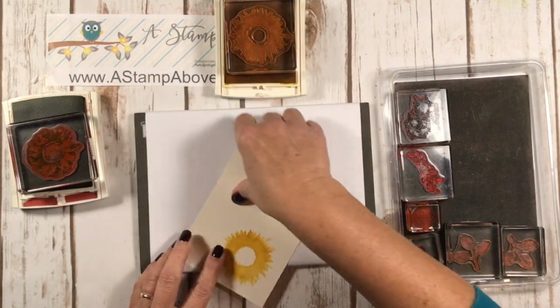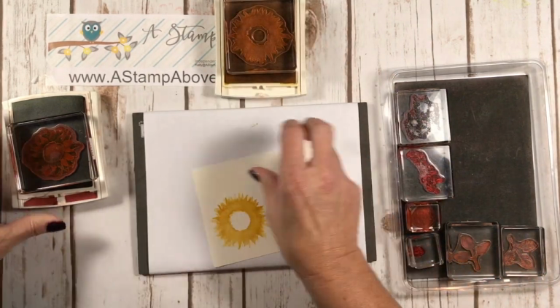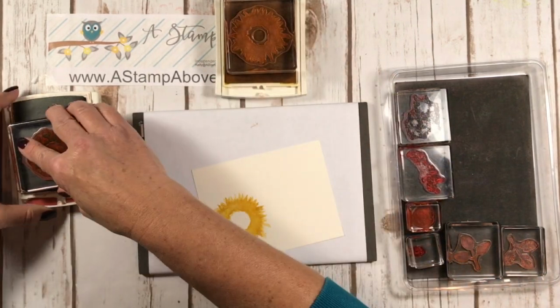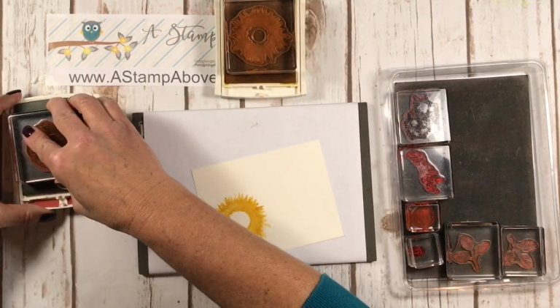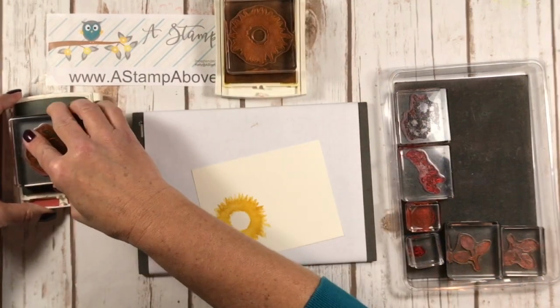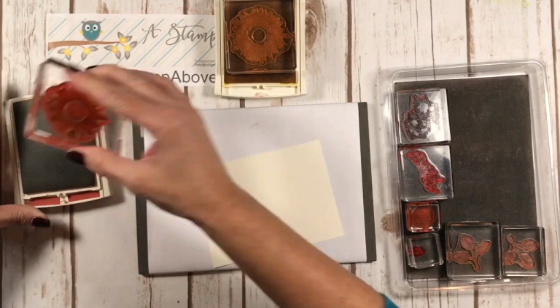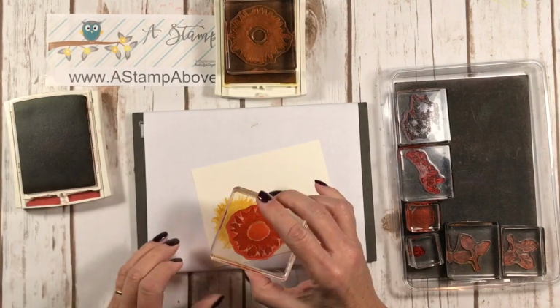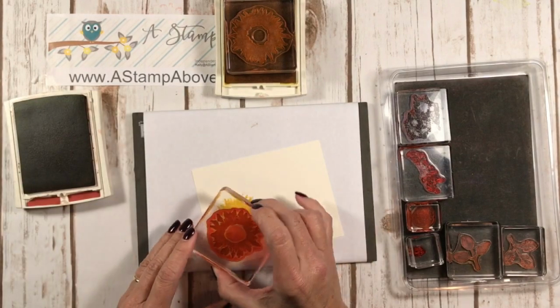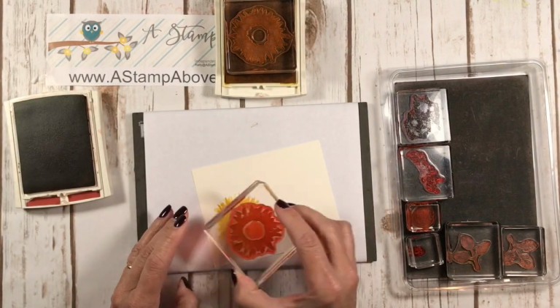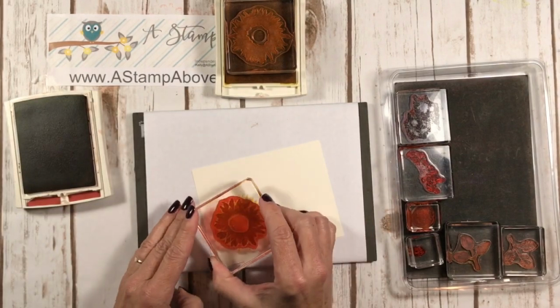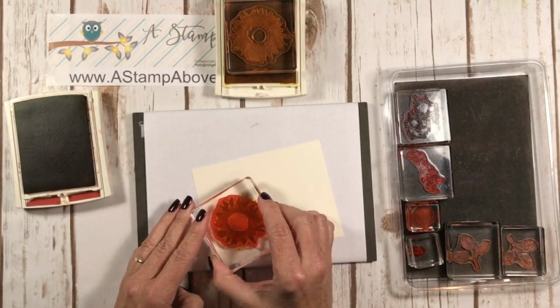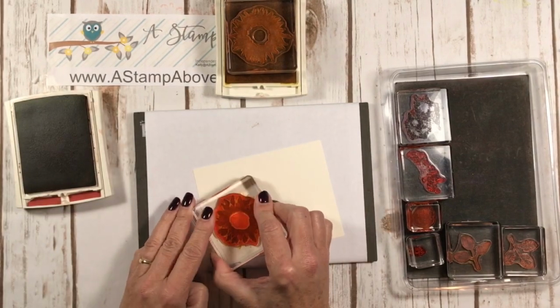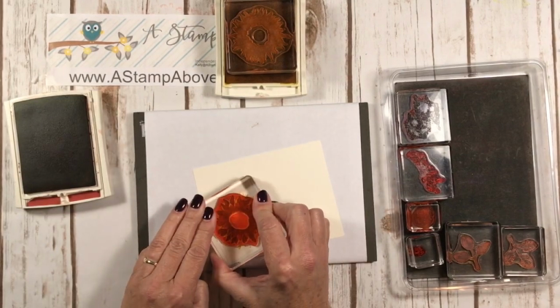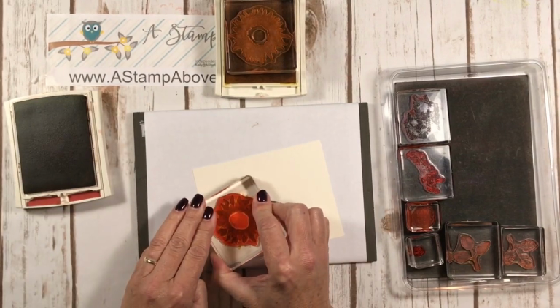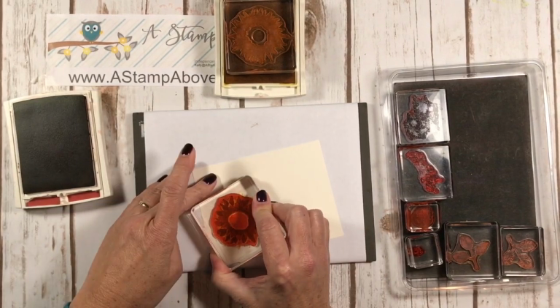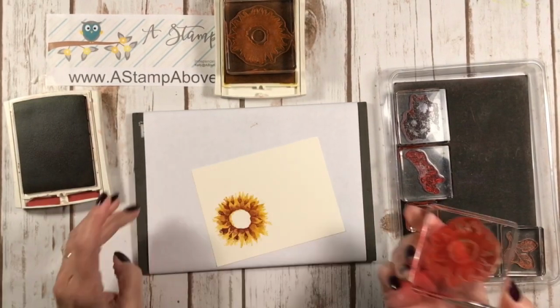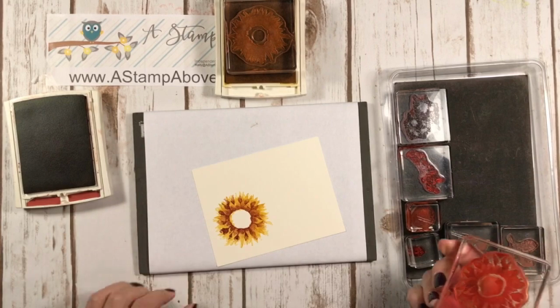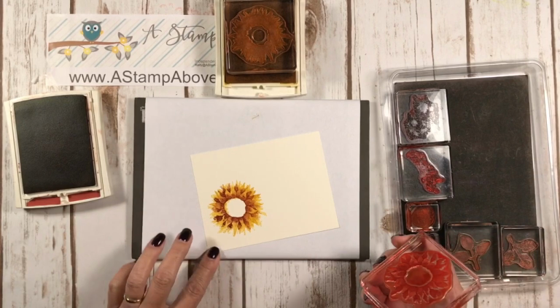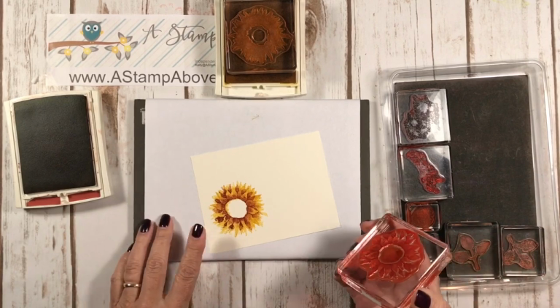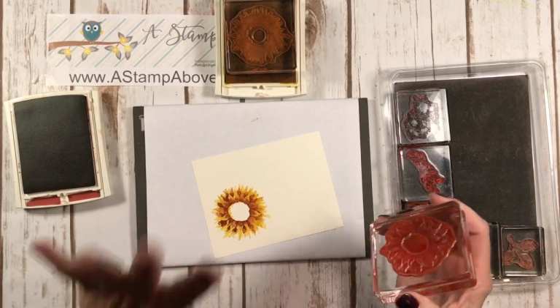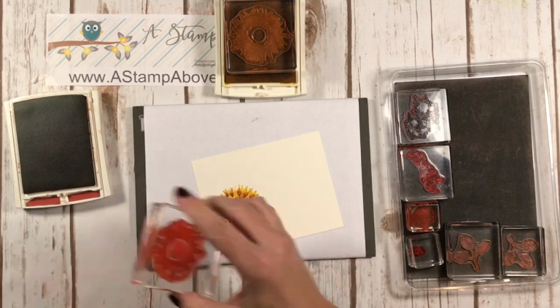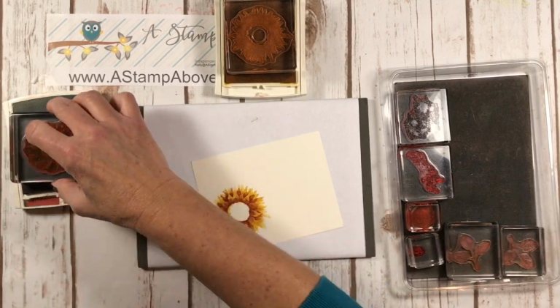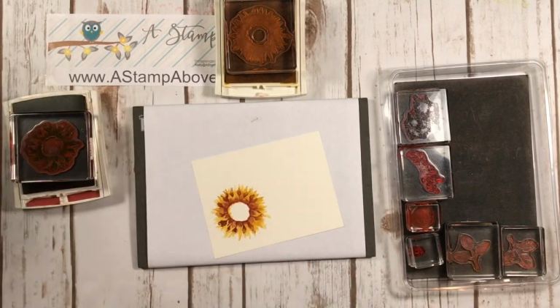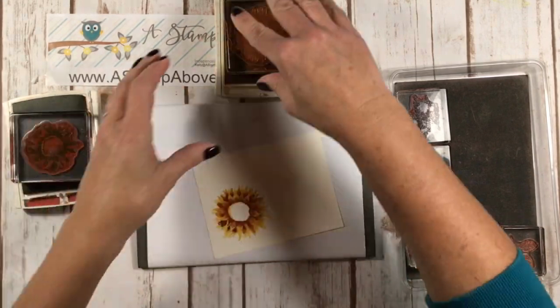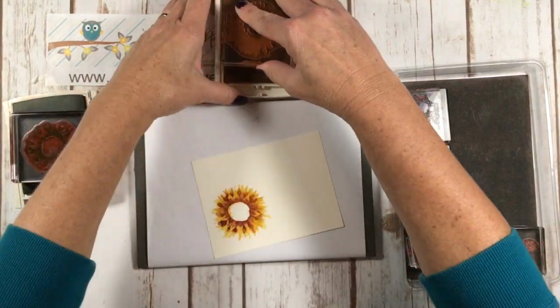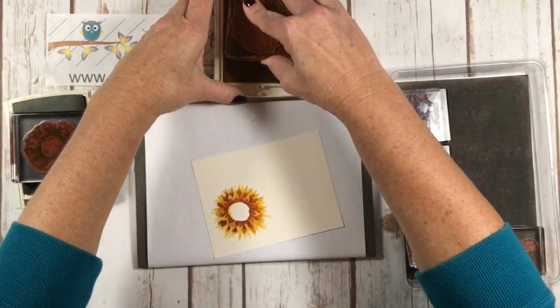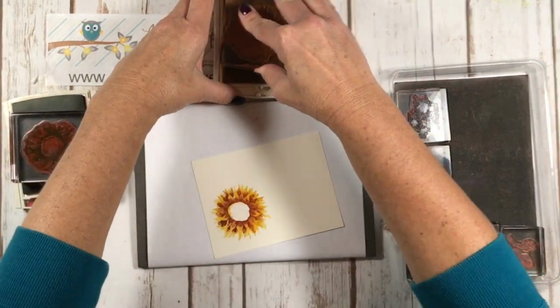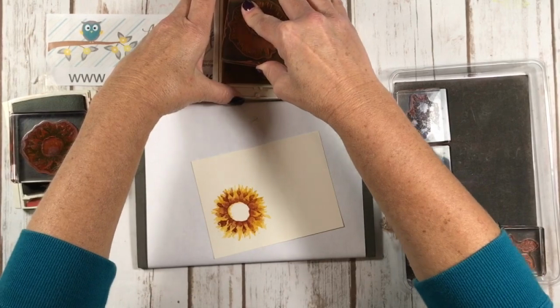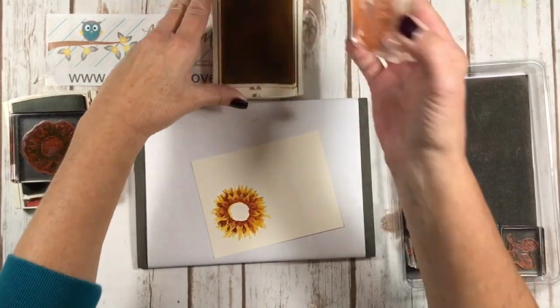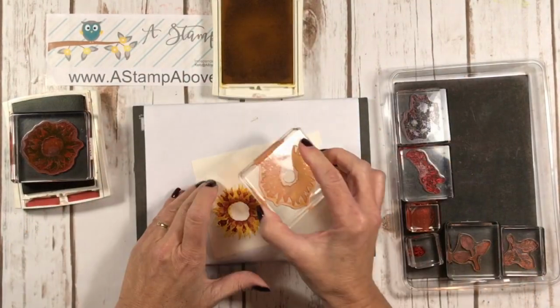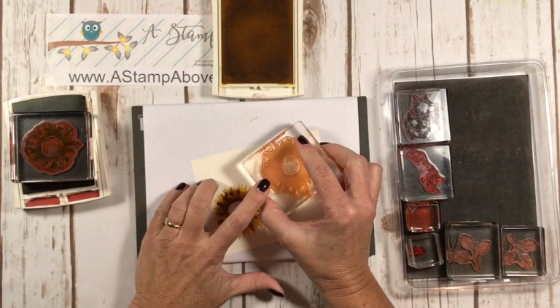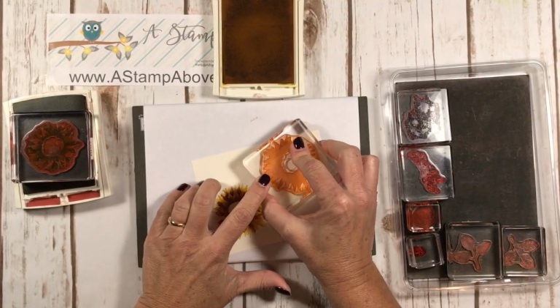Now you're going to come in with the Cajun Craze and stamp that right over top. Isn't that gorgeous? I've showed you this before, so I'm just going to quickly stamp up this other flower because we've got two on the front.